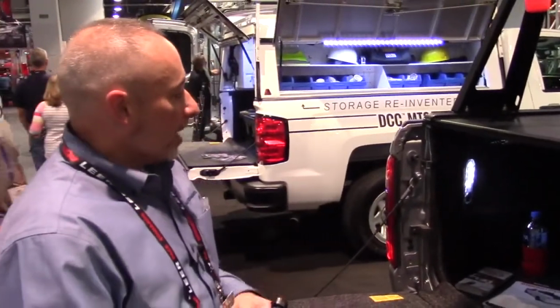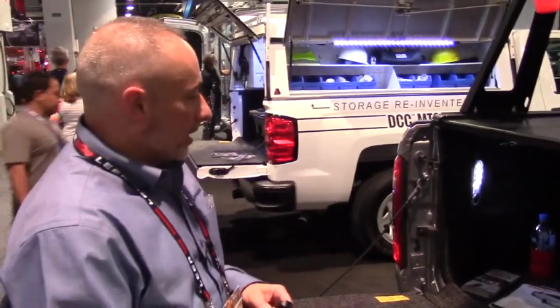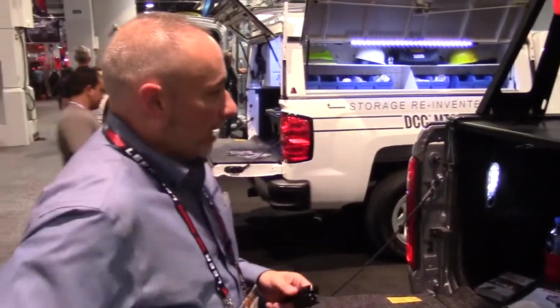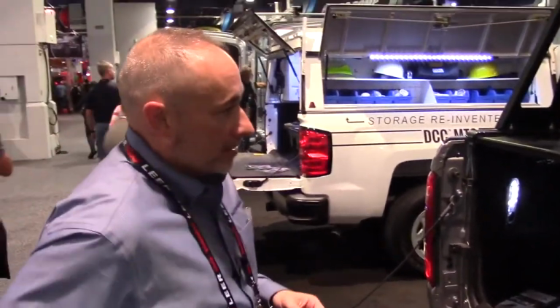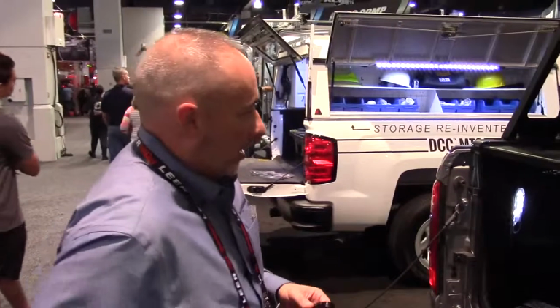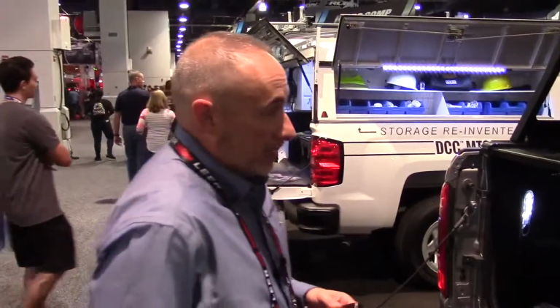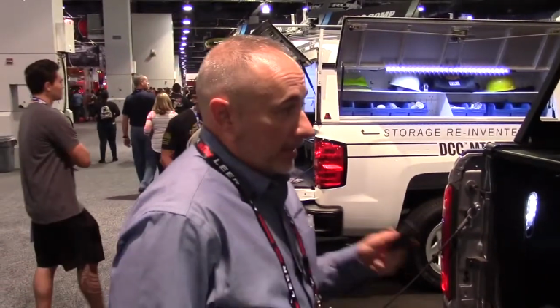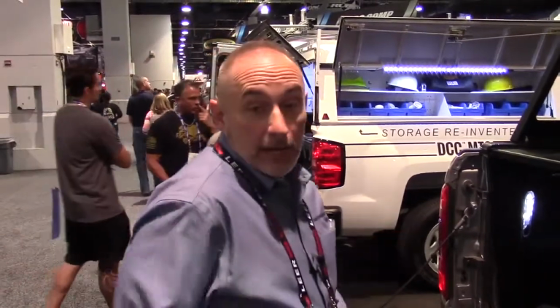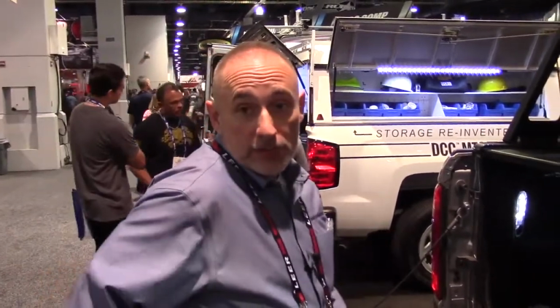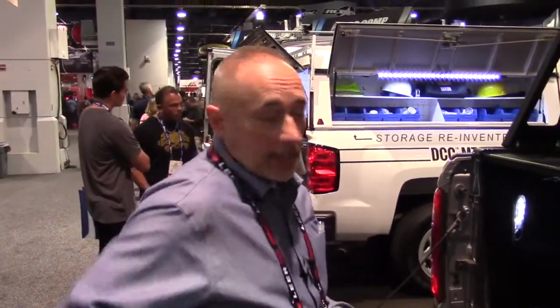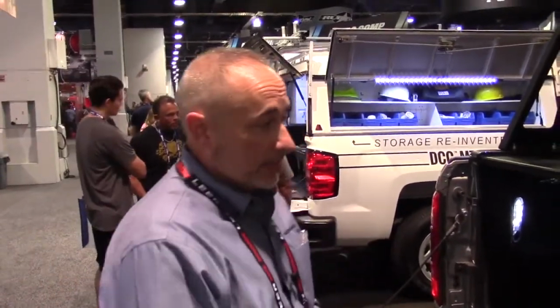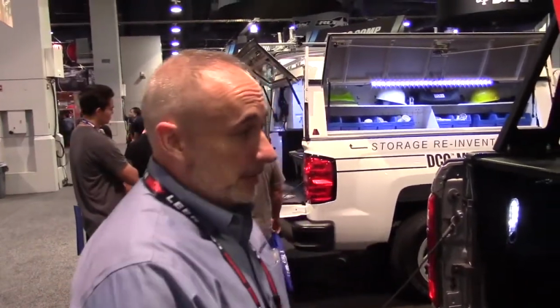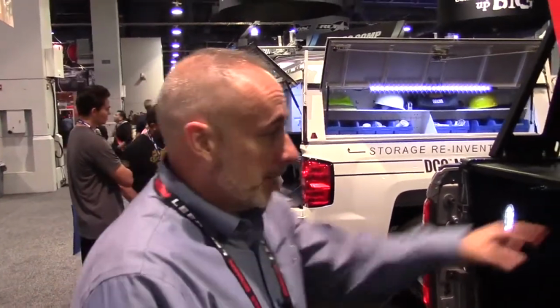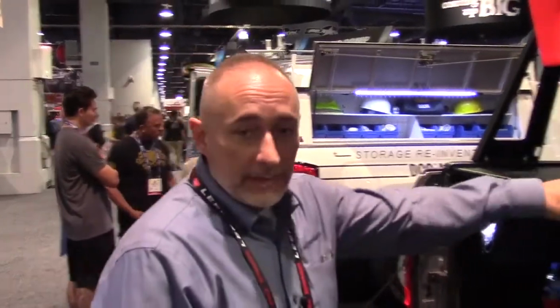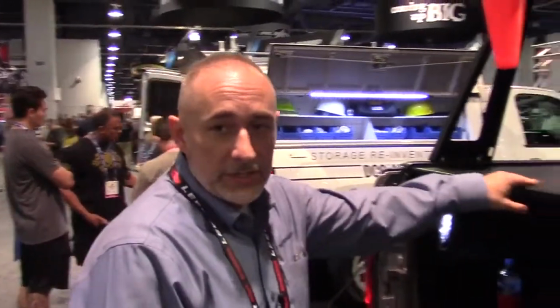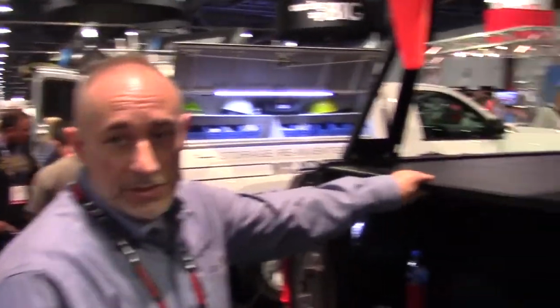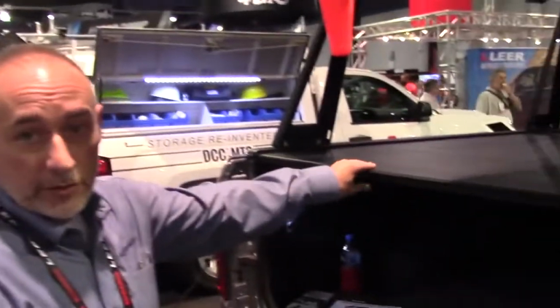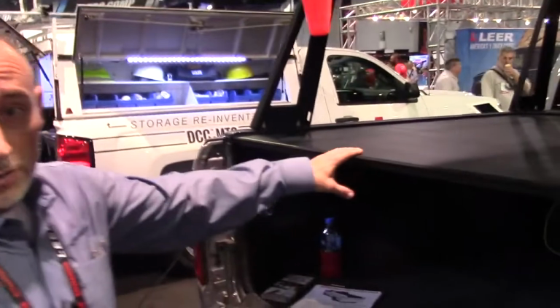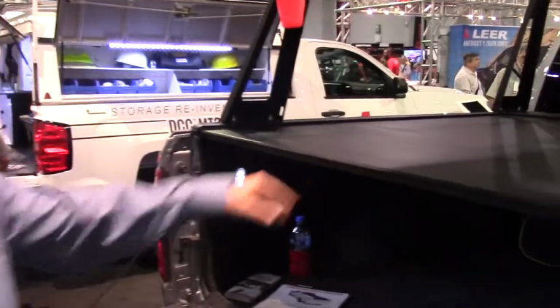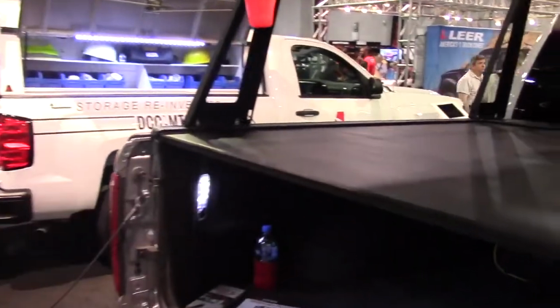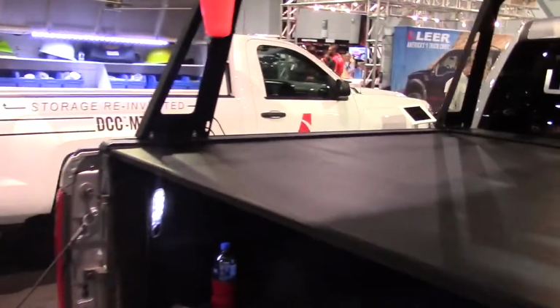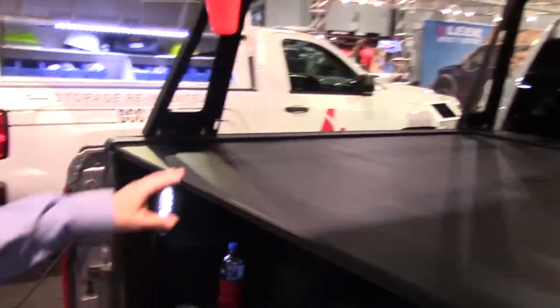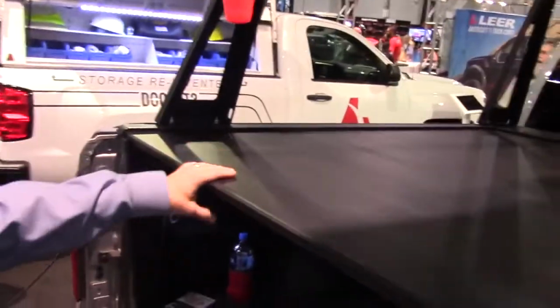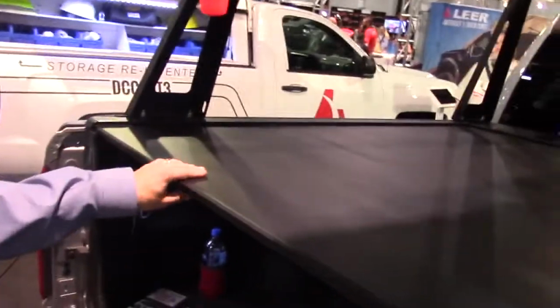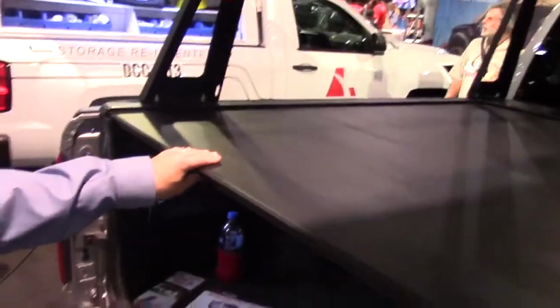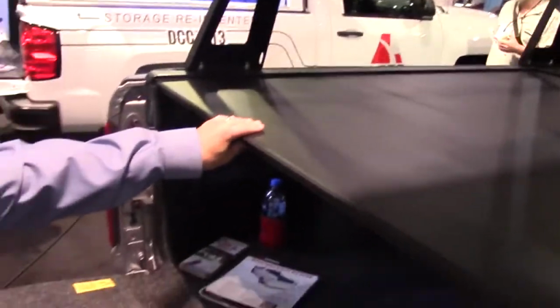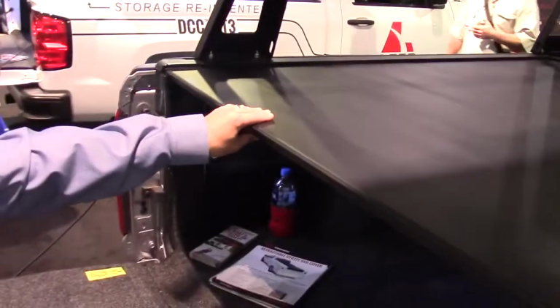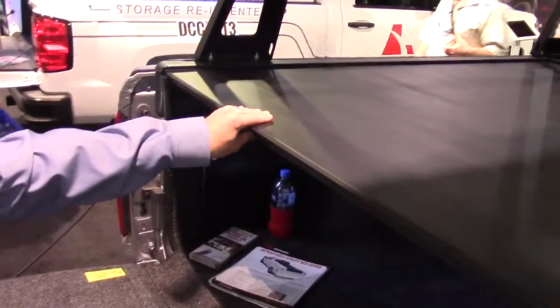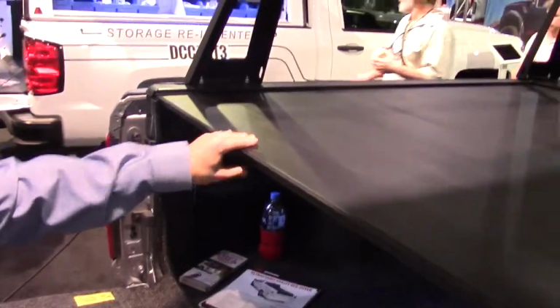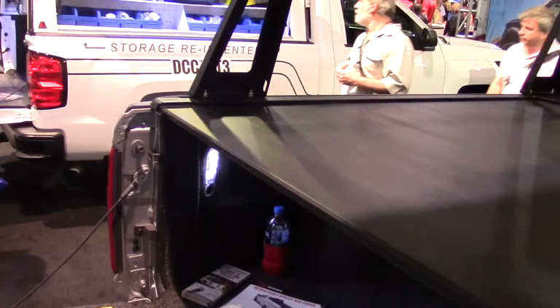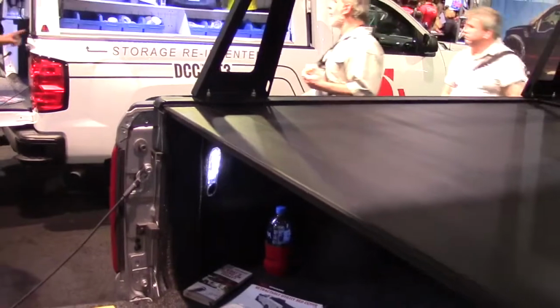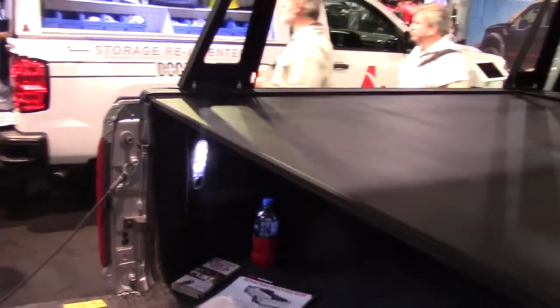This cover comes in a vinyl version. It also comes in a matte black finish, which is powder-coated aluminum, as well as an electric version in matte black.